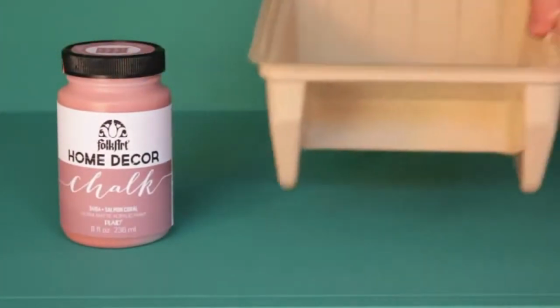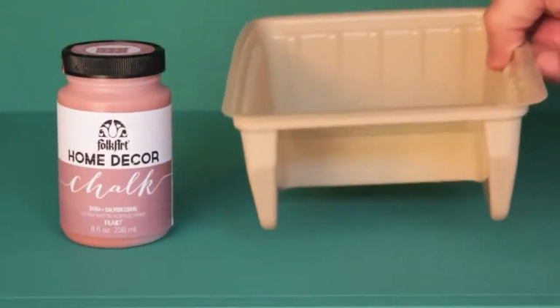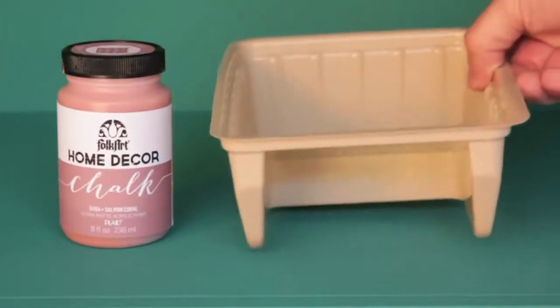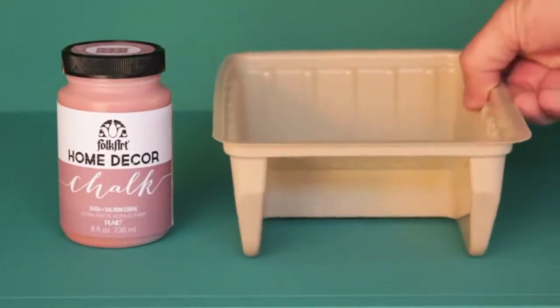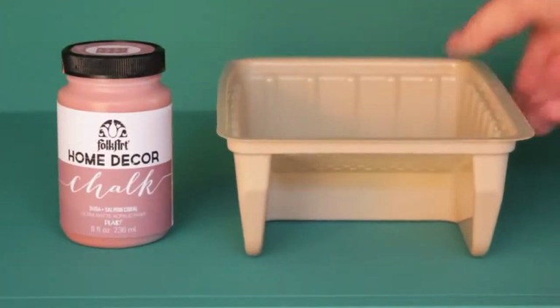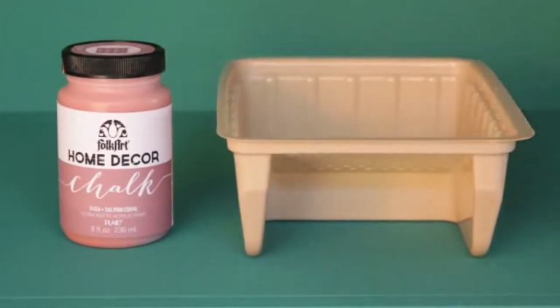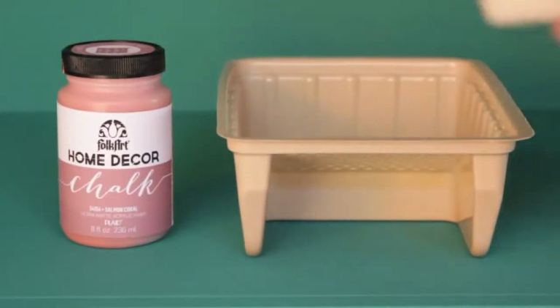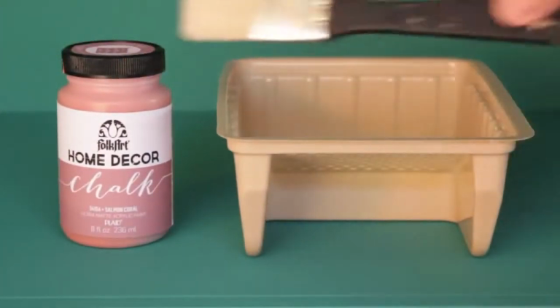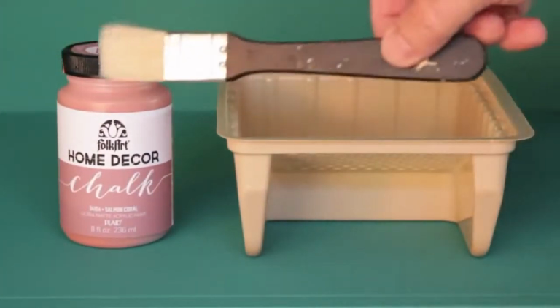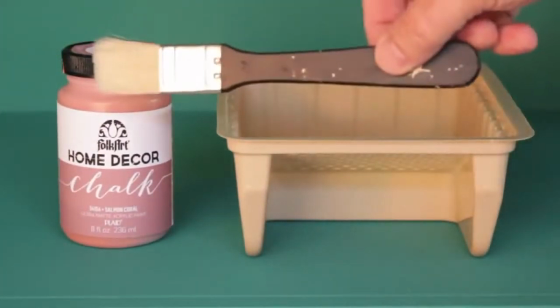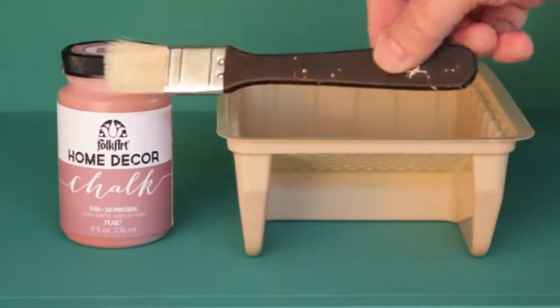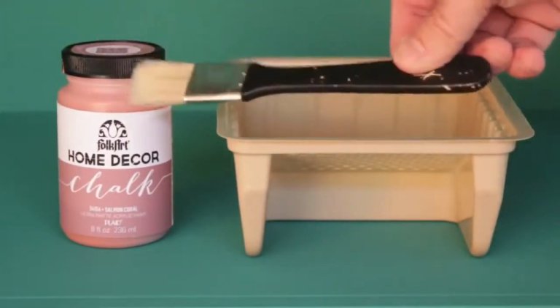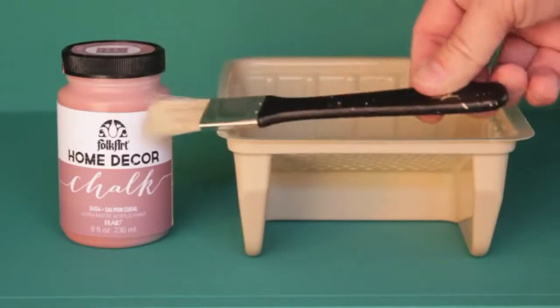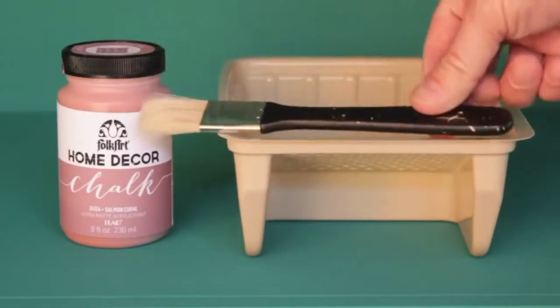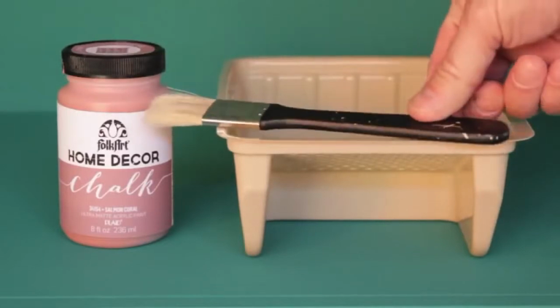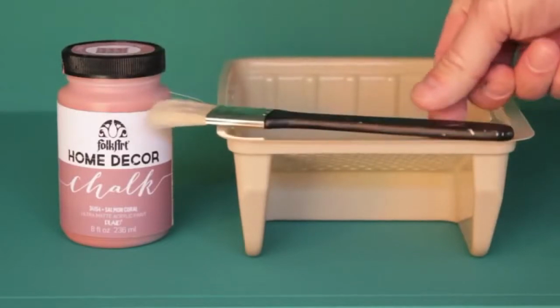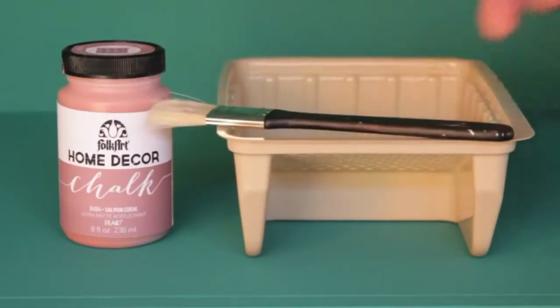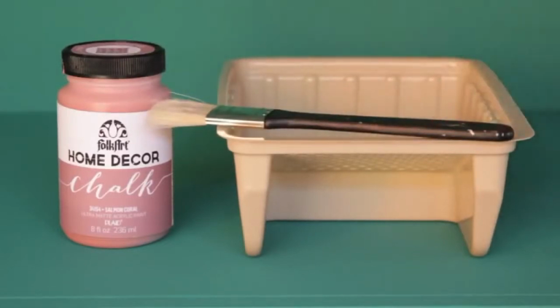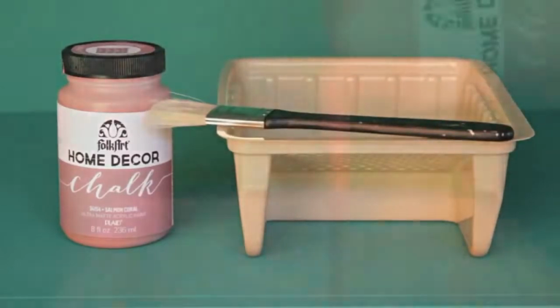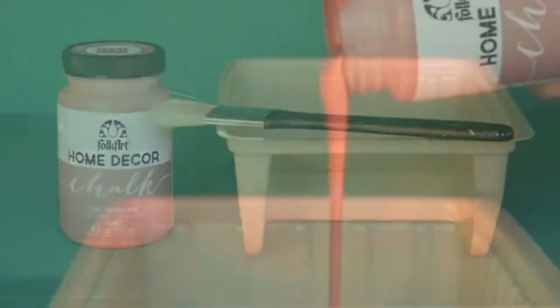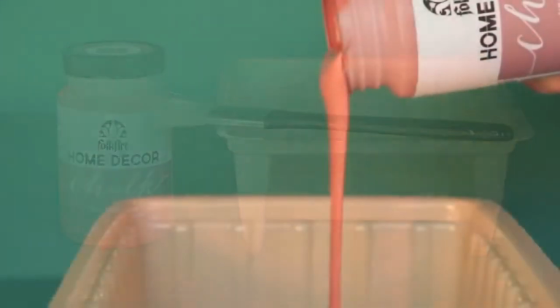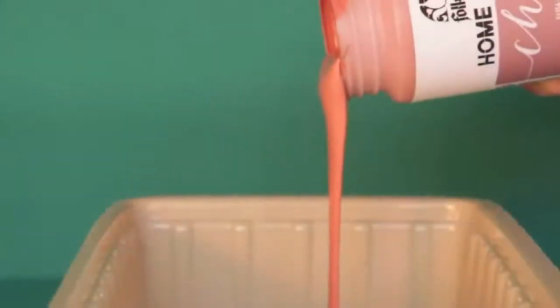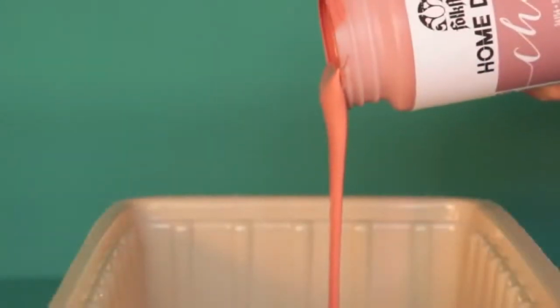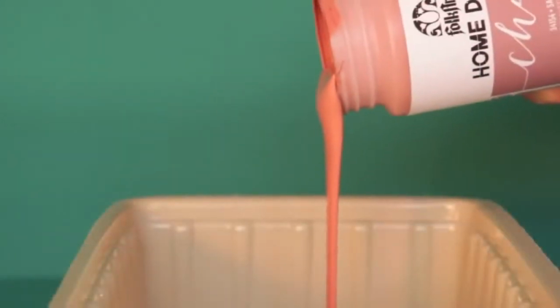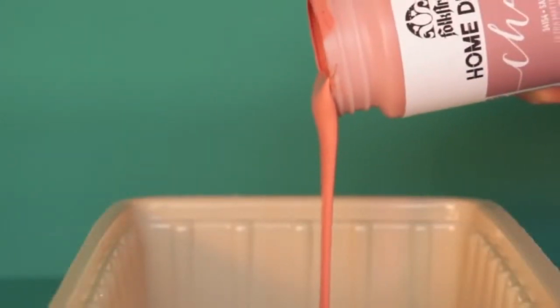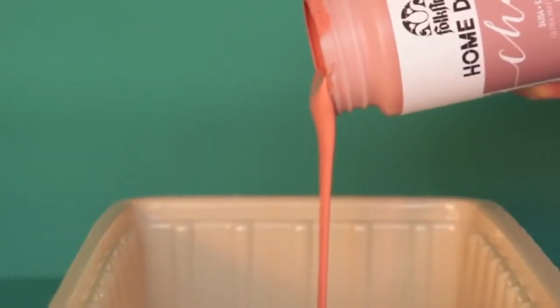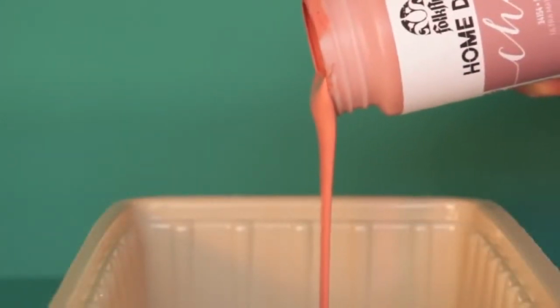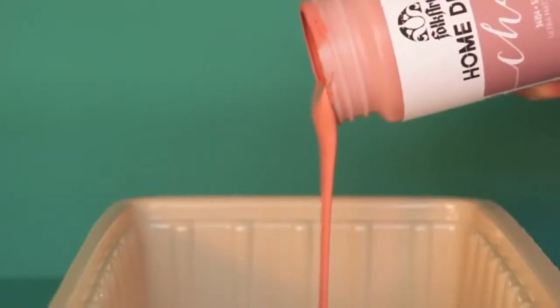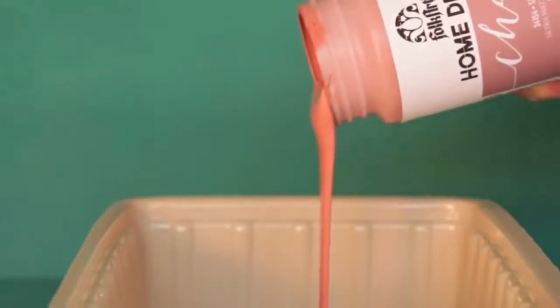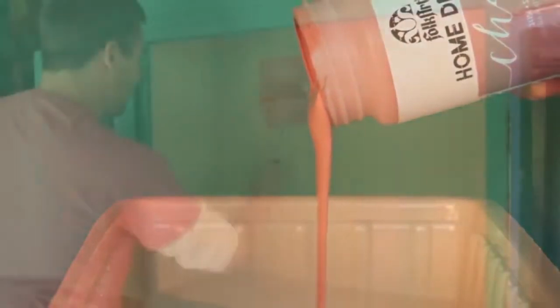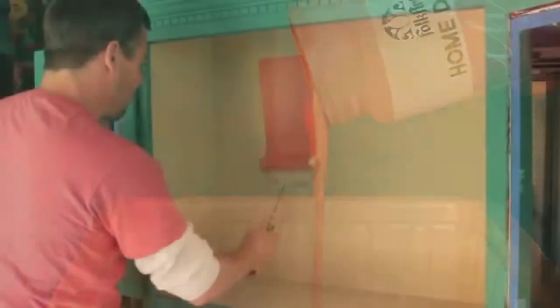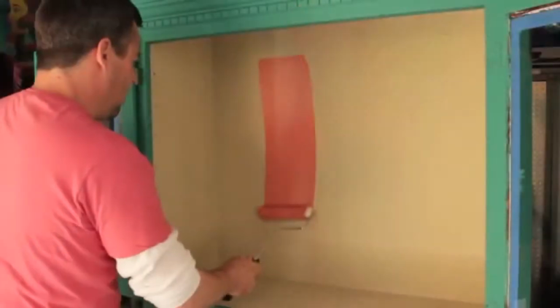For the third and final color we chose Salmon. We're going to apply this to the back wall of the hutch. This is going to add some great dimension to our piece.